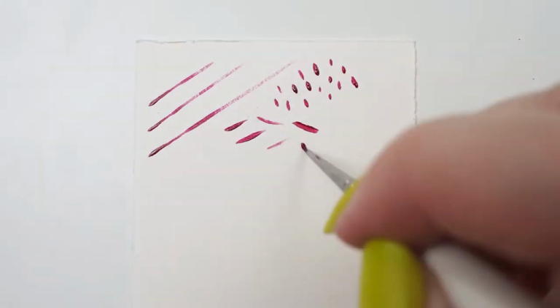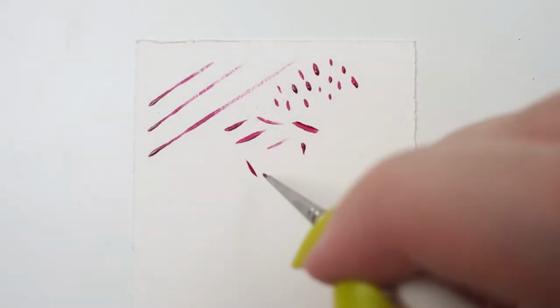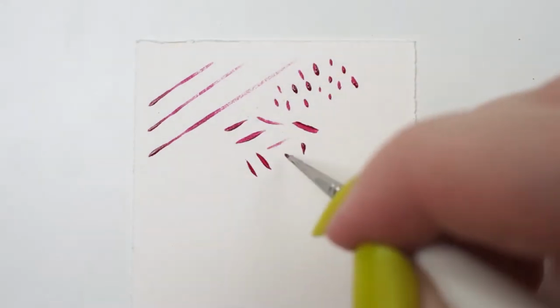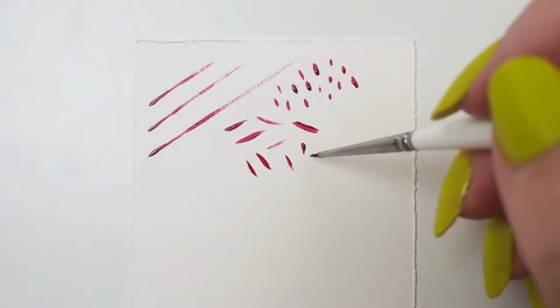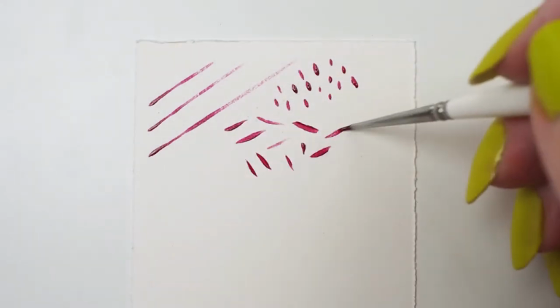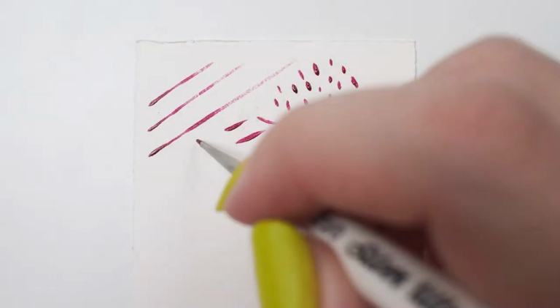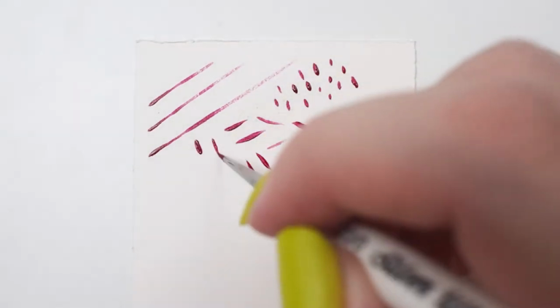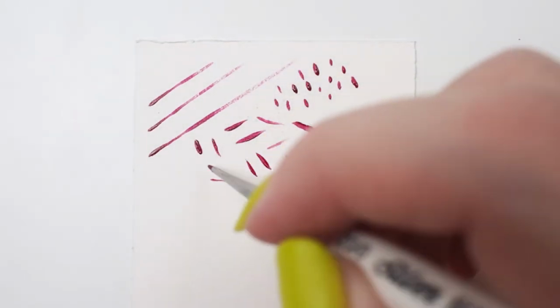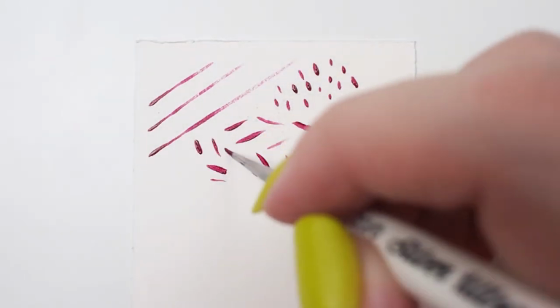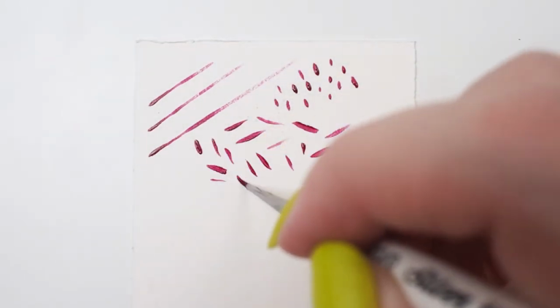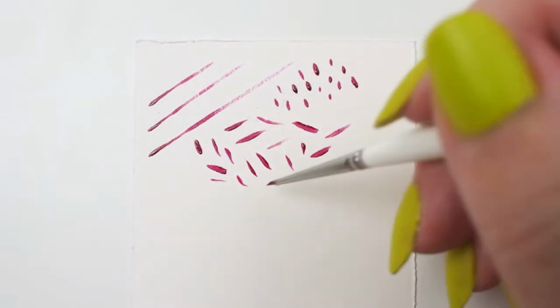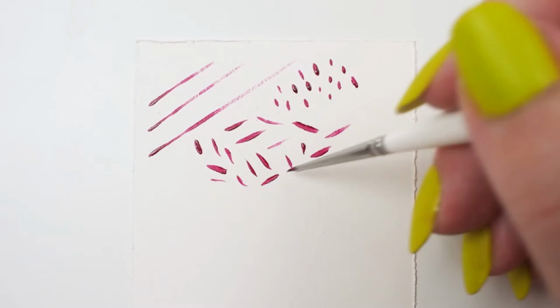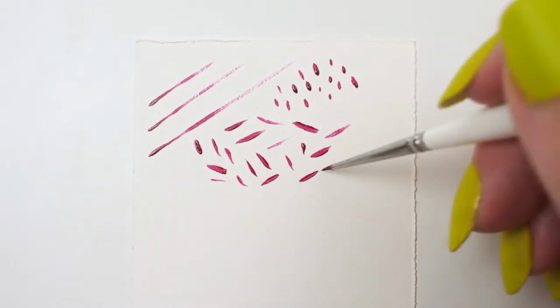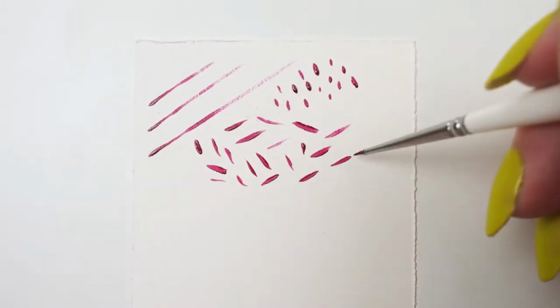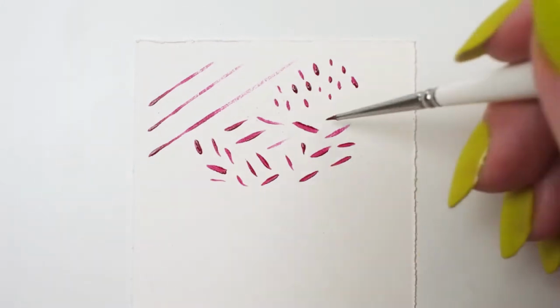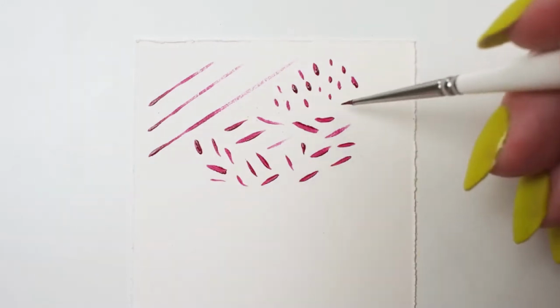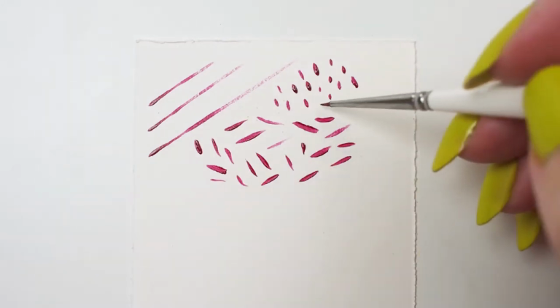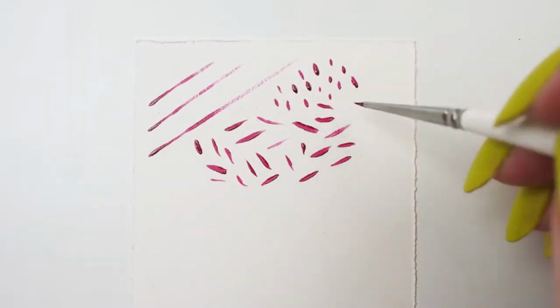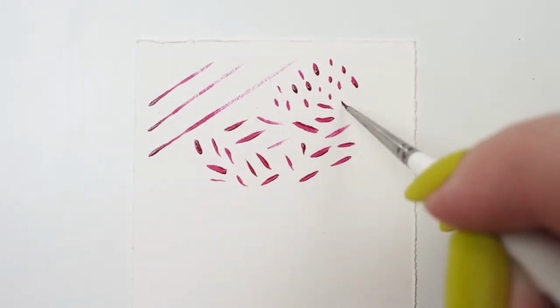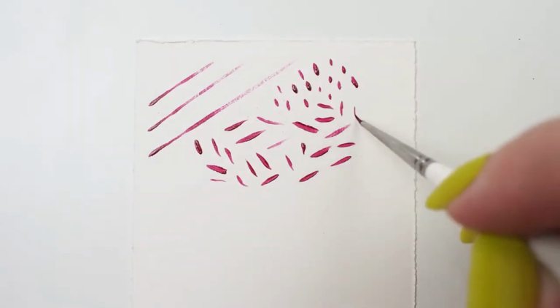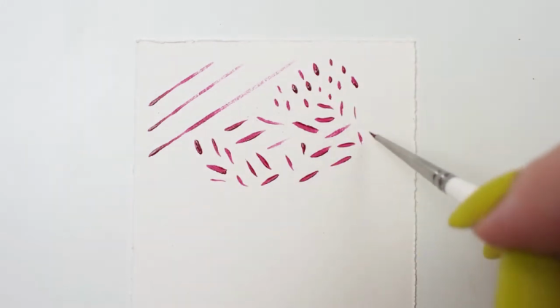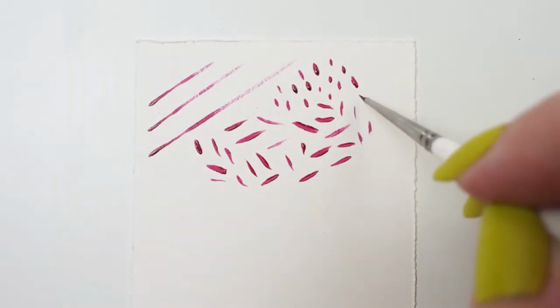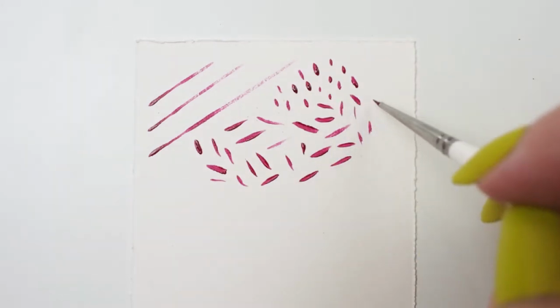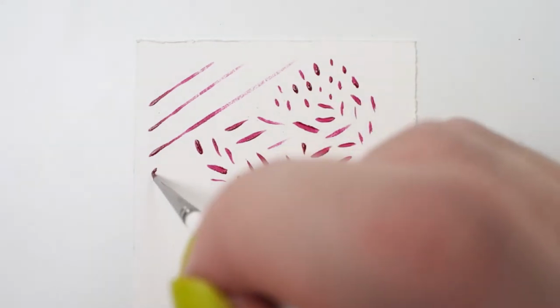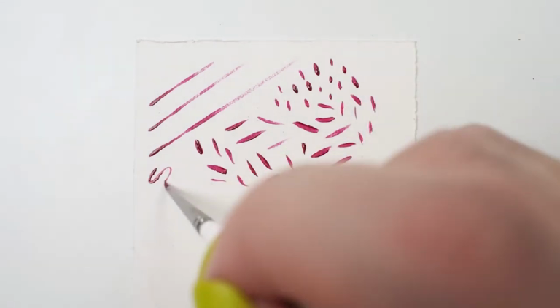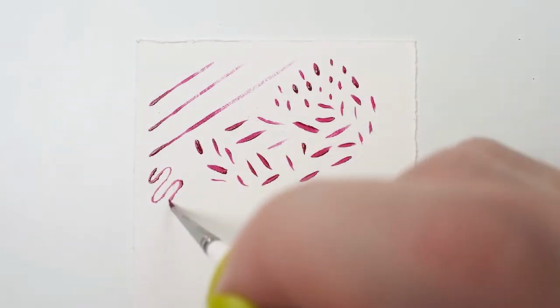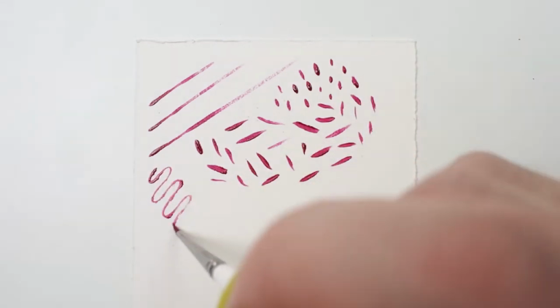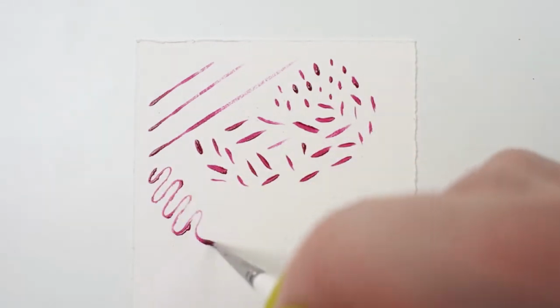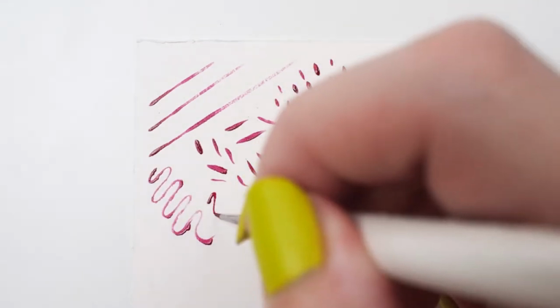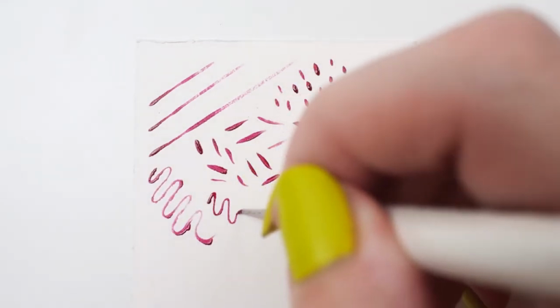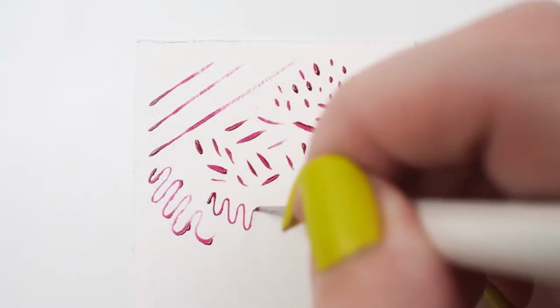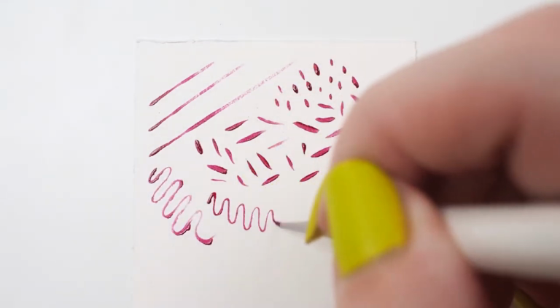The head is made of high quality Japanese synthetic filaments that are soft and smooth. These brushes work best in acrylics or watercolors.